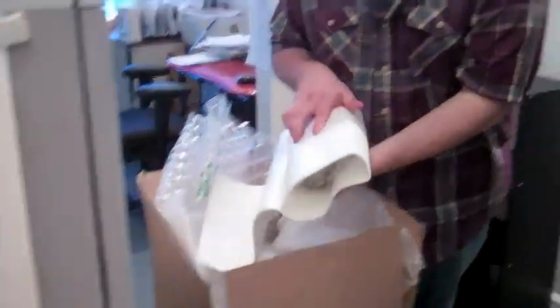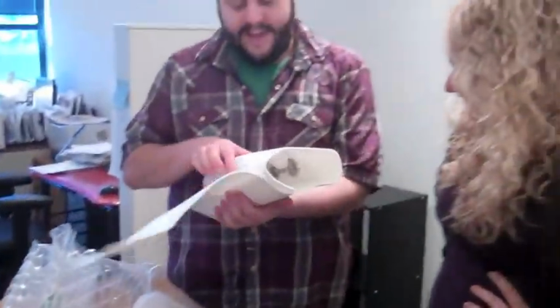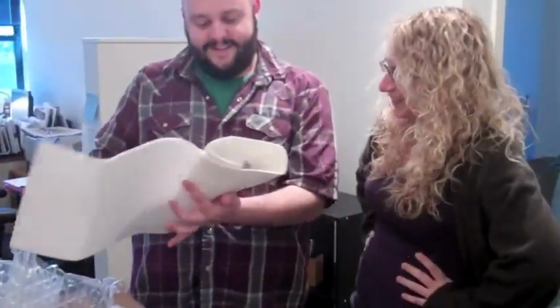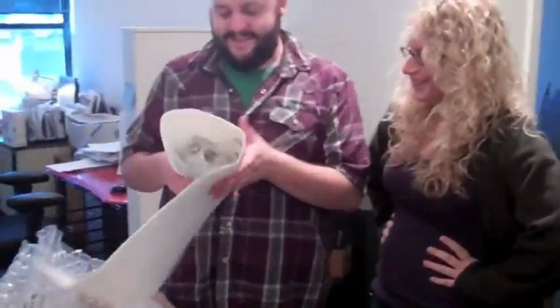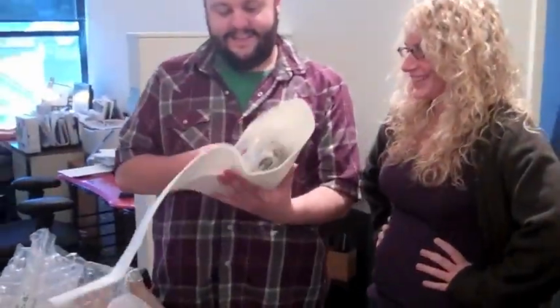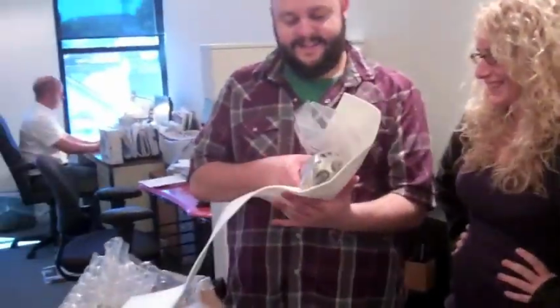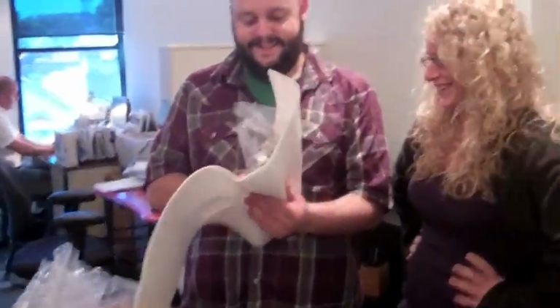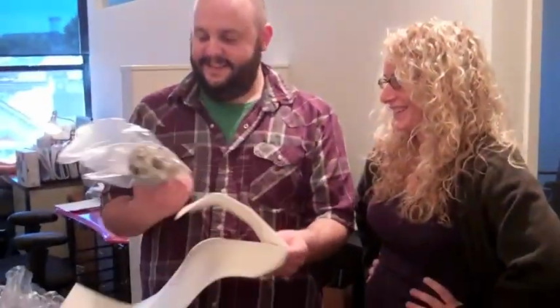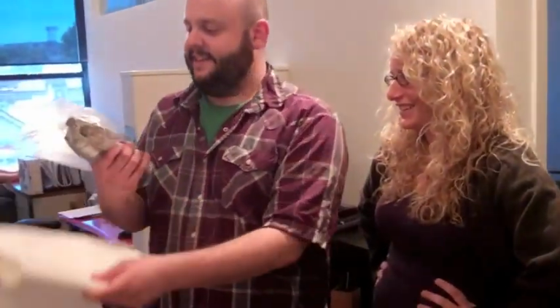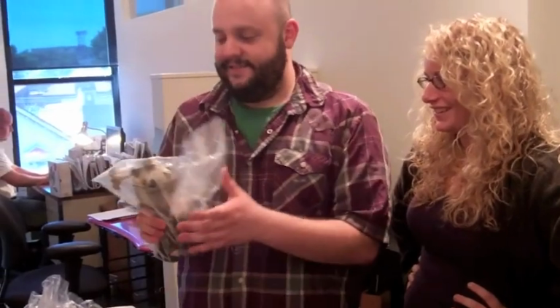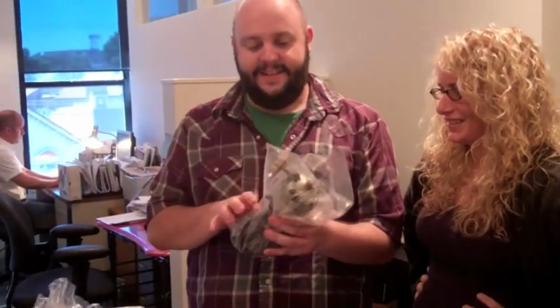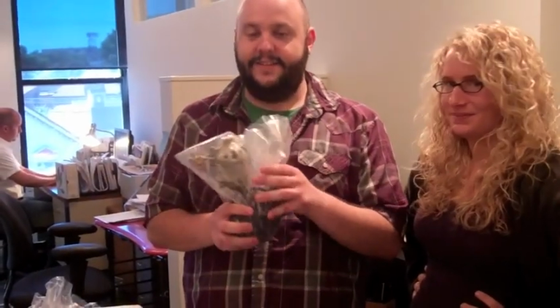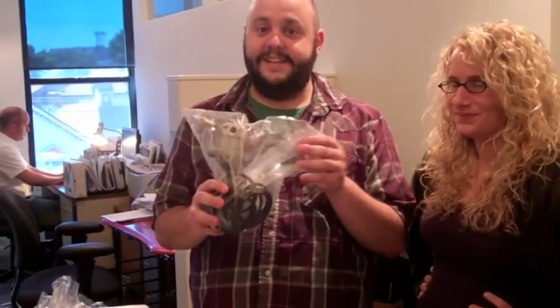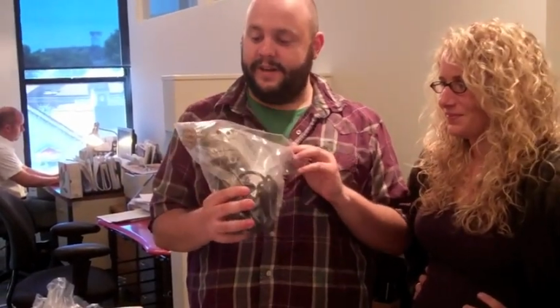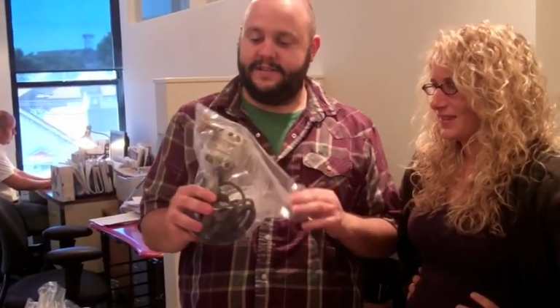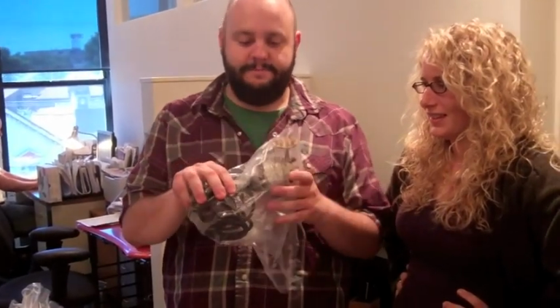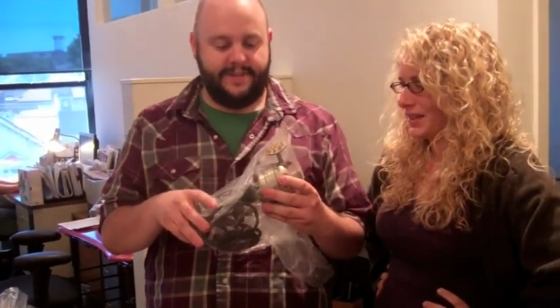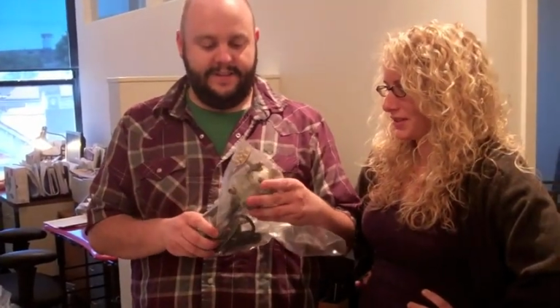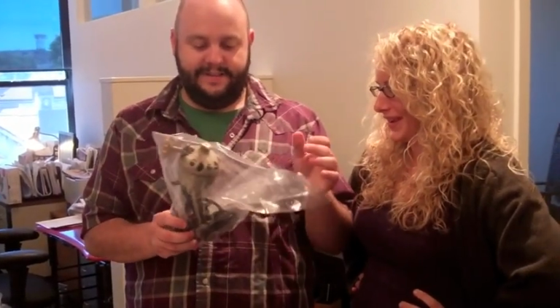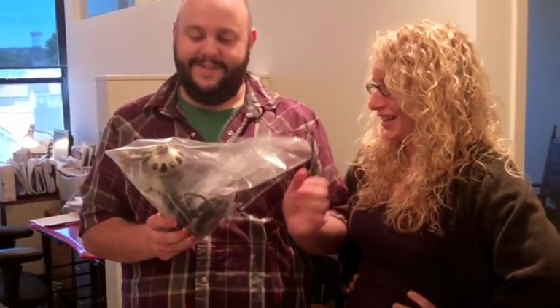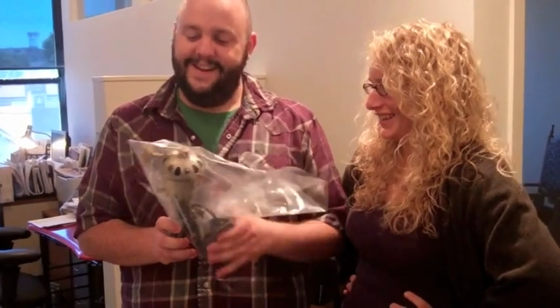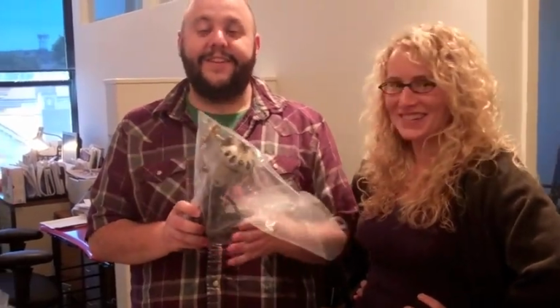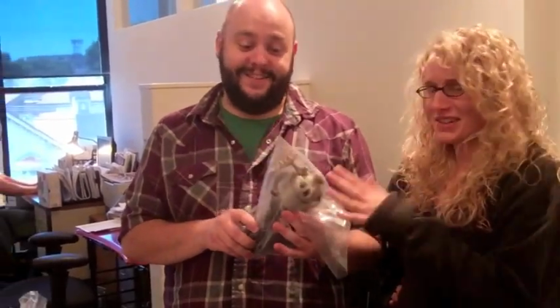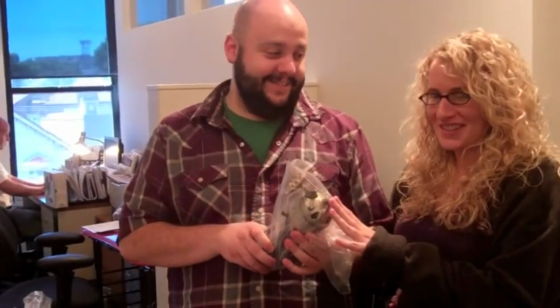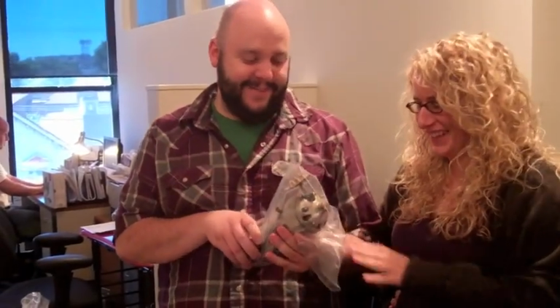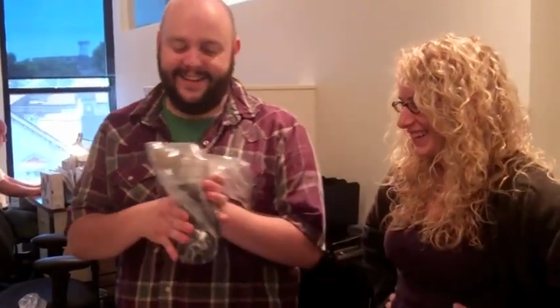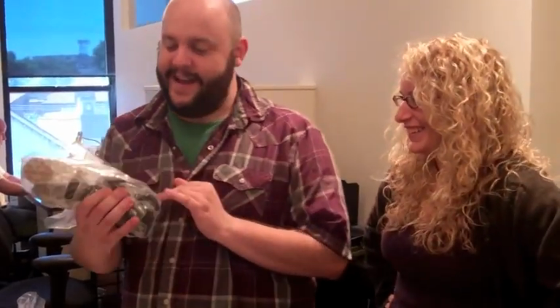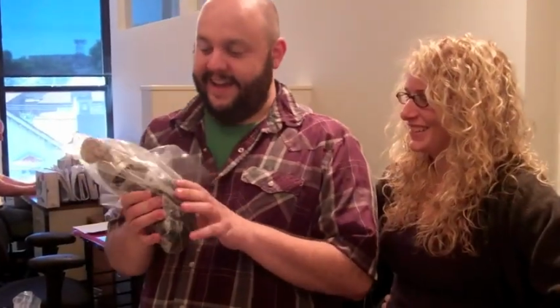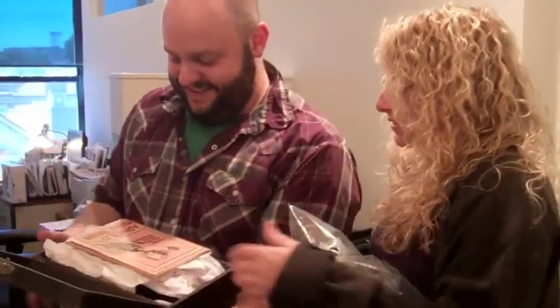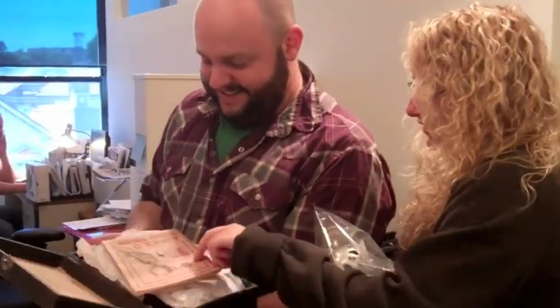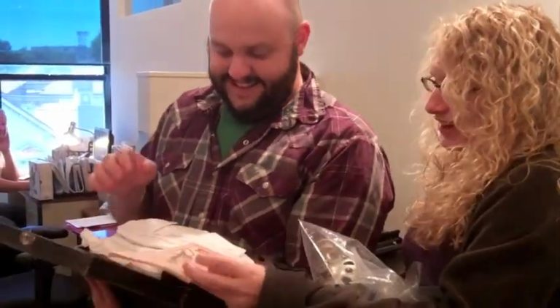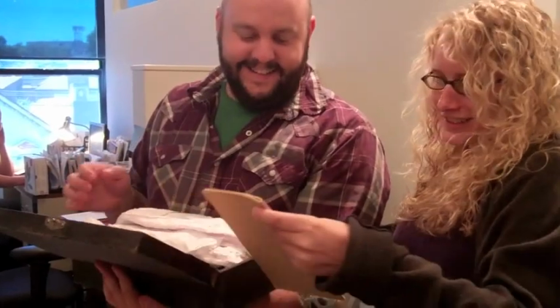Someone sent us these. So what are these? They're antique vibrators. They were used back in the day — we don't know if they were used or not. But they're not working. And there's a pamphlet on how to use it.